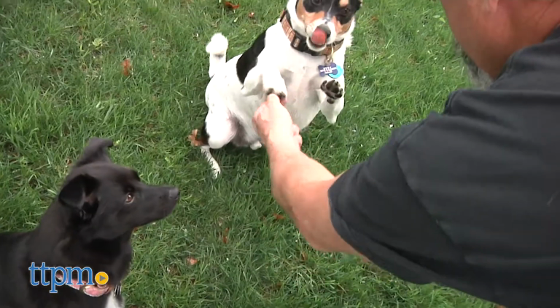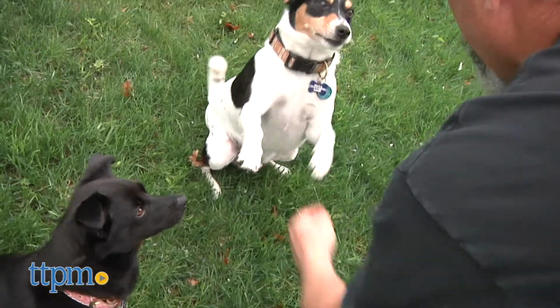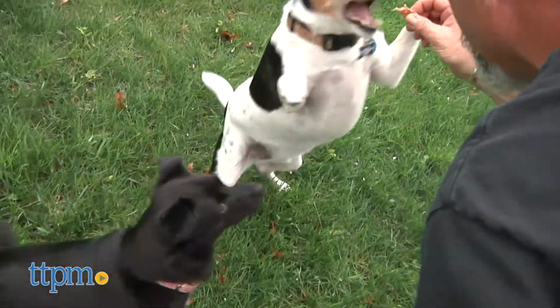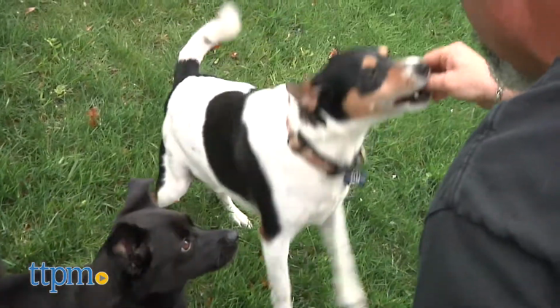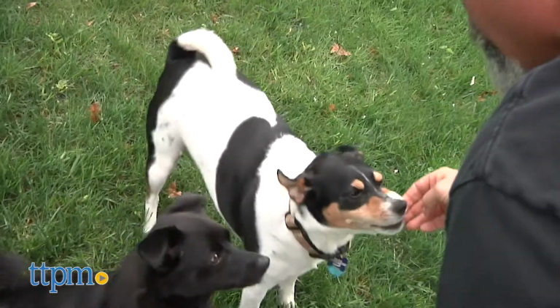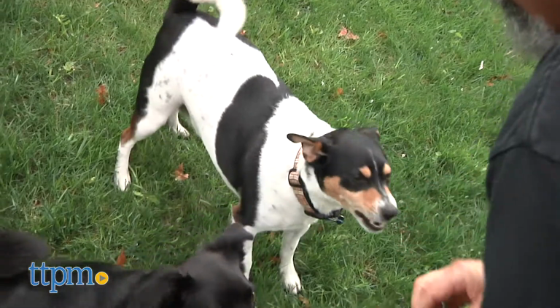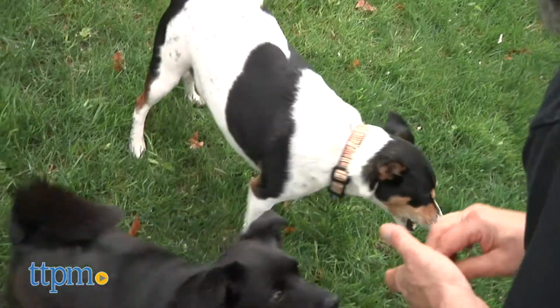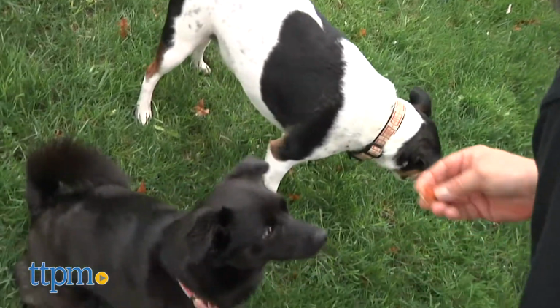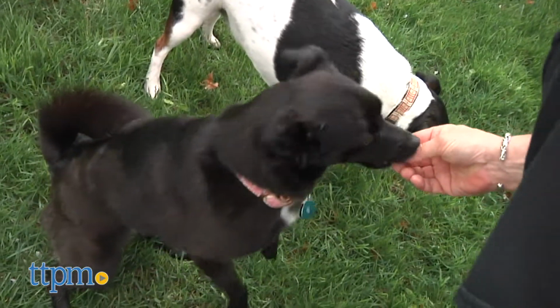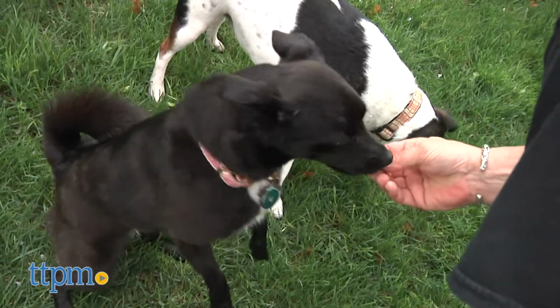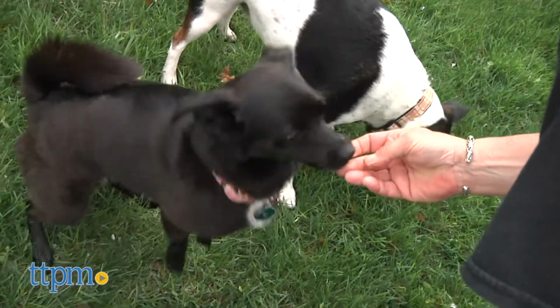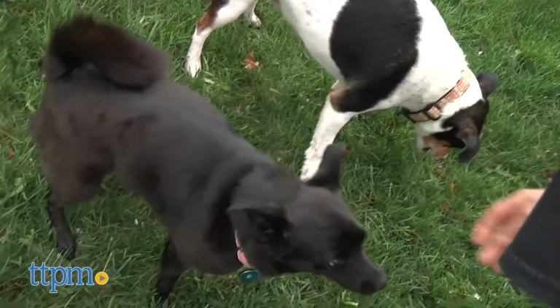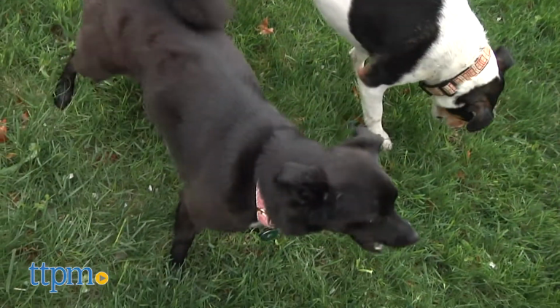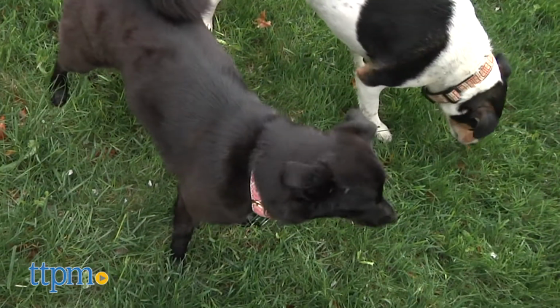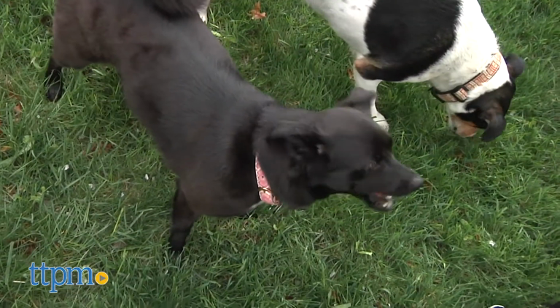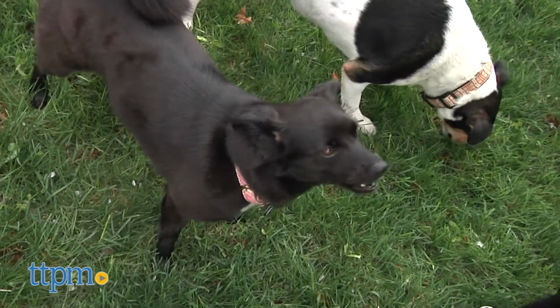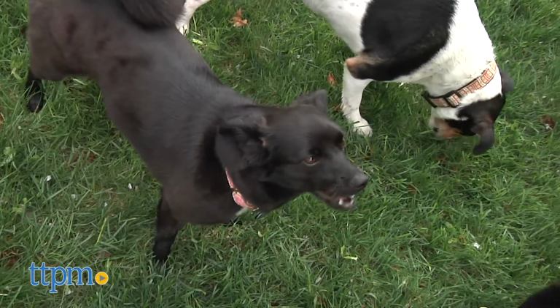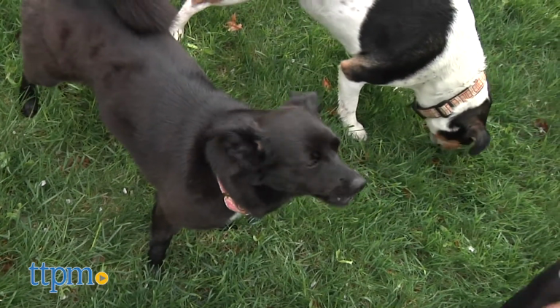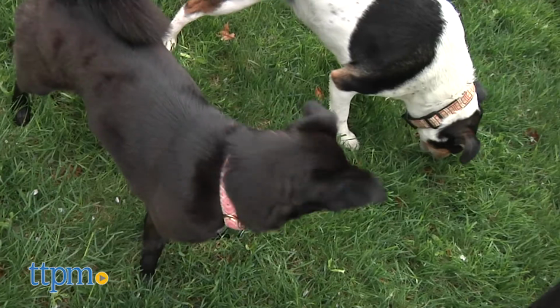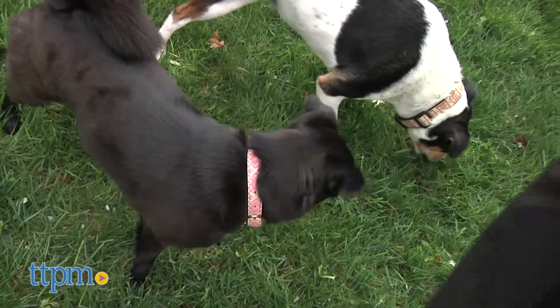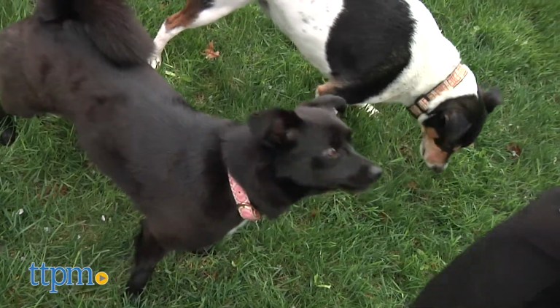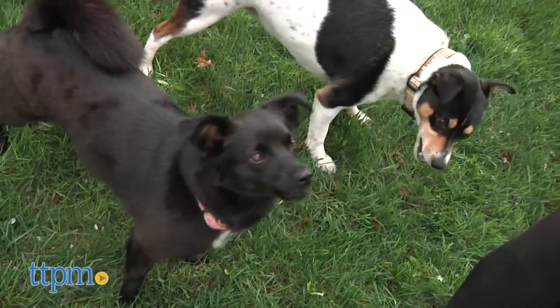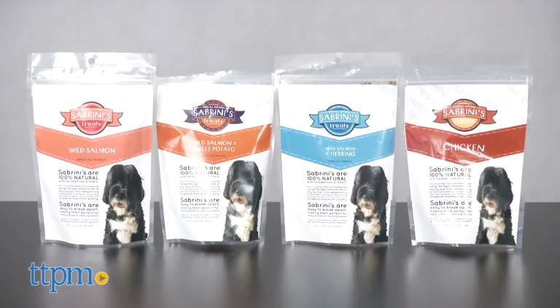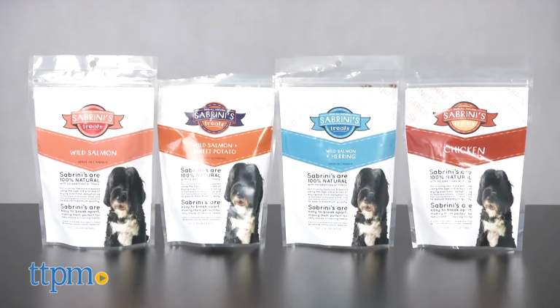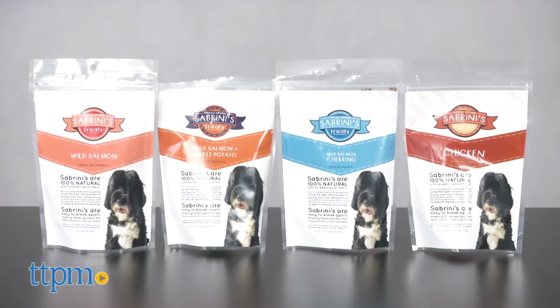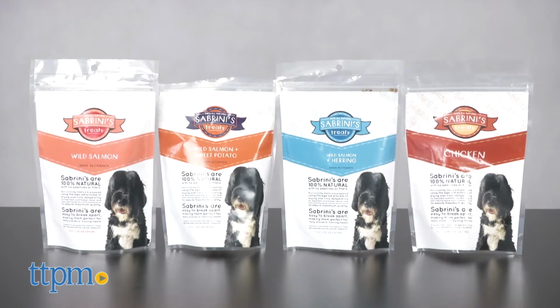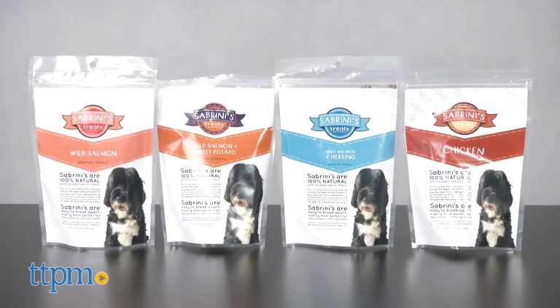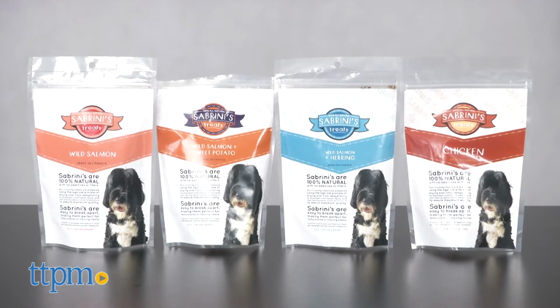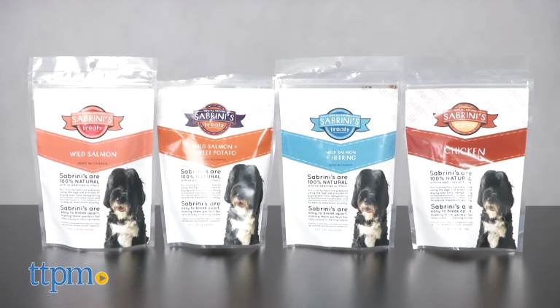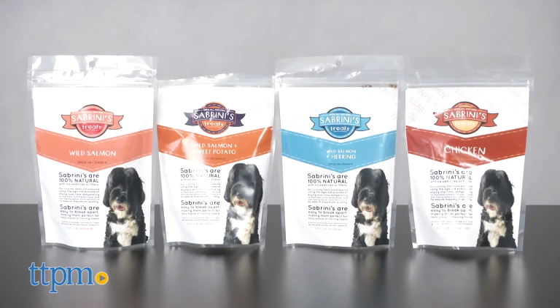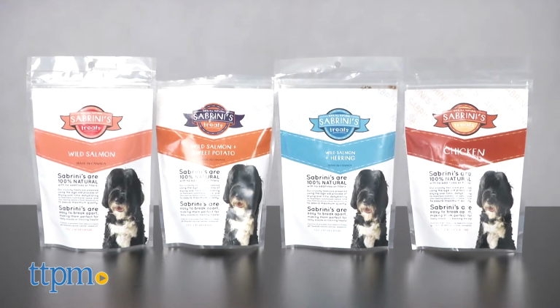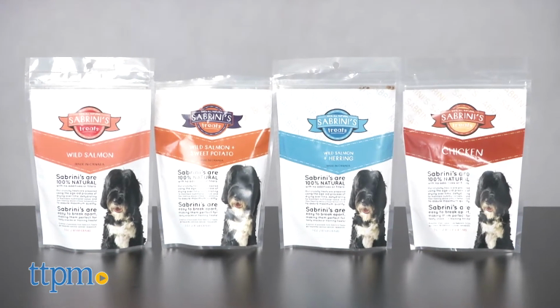Here are some tasty tidbits that should not give cause for concern, since they are rich in protein and contain no fillers or preservatives. These are the Sabrini's Royal Treats.